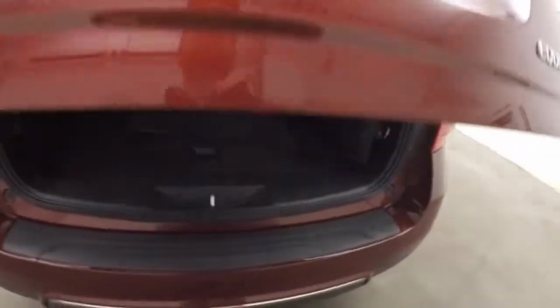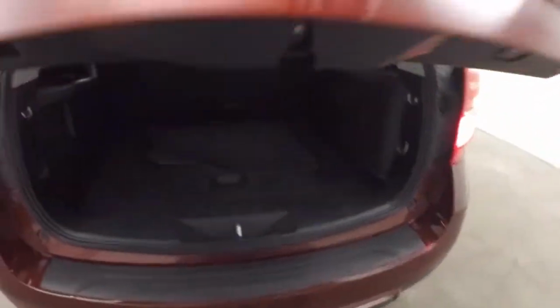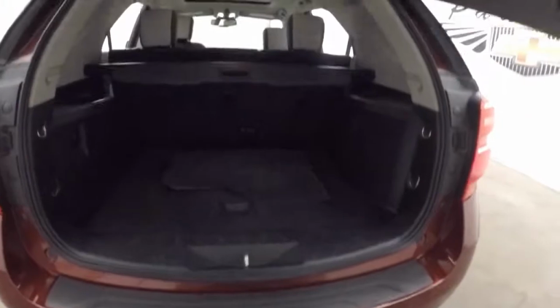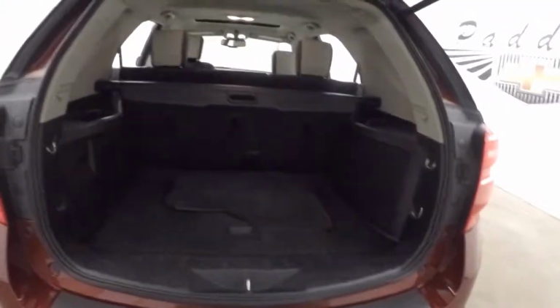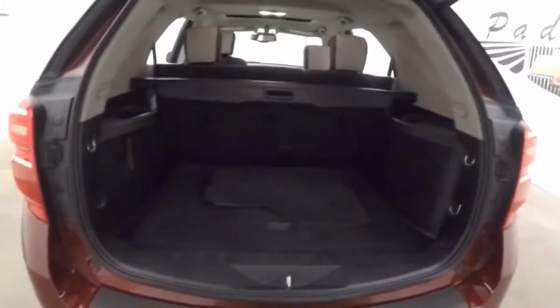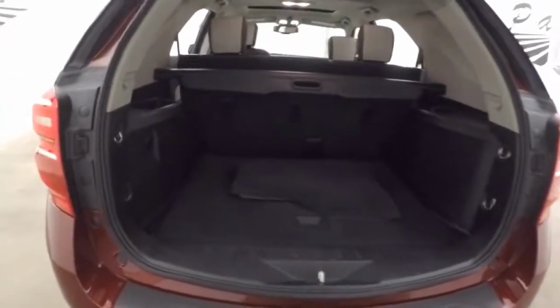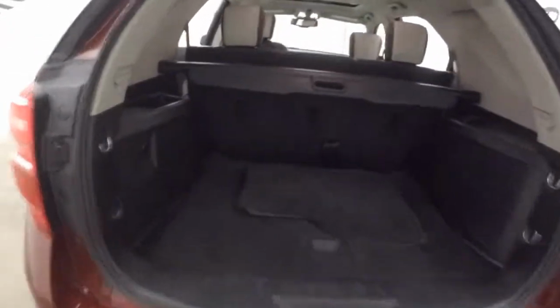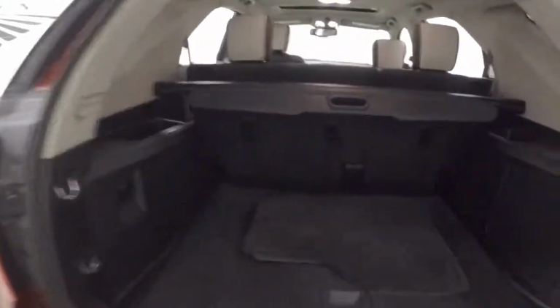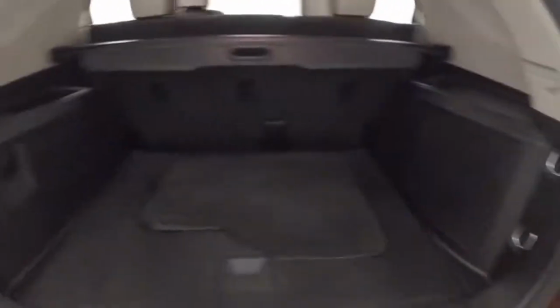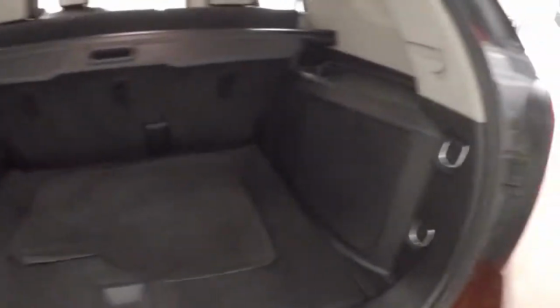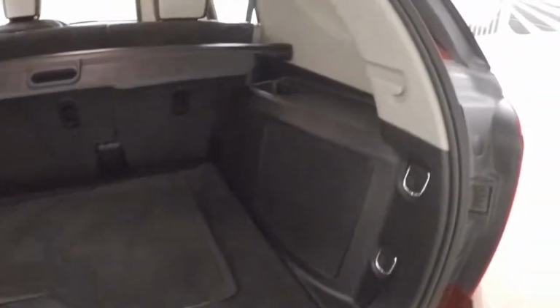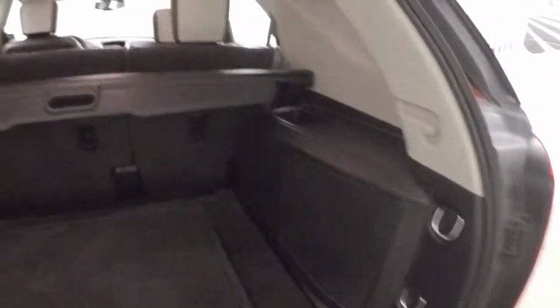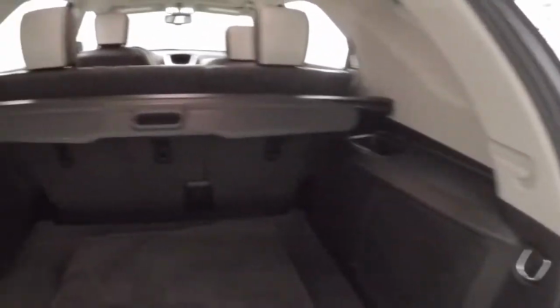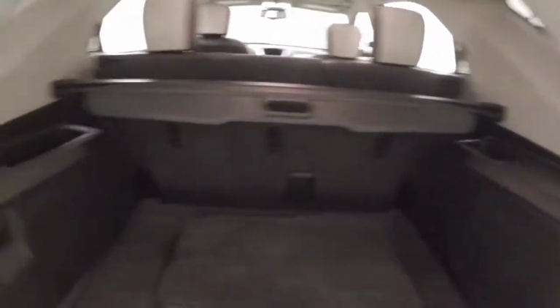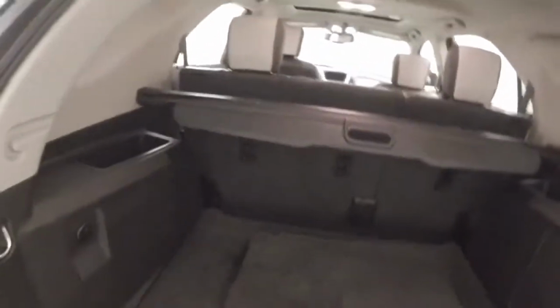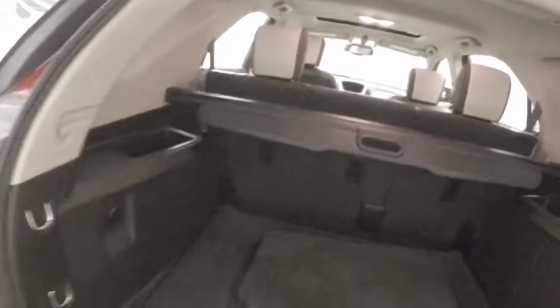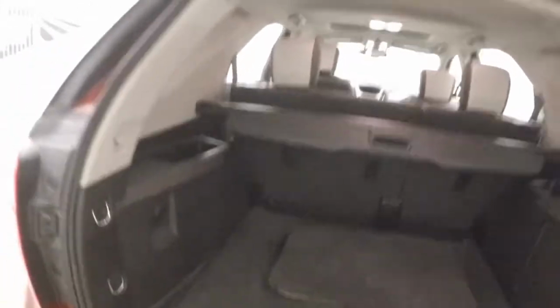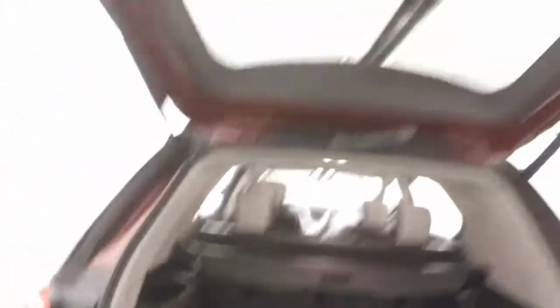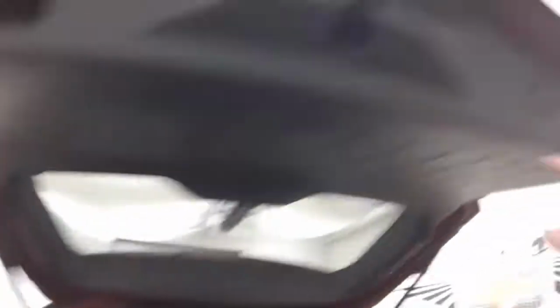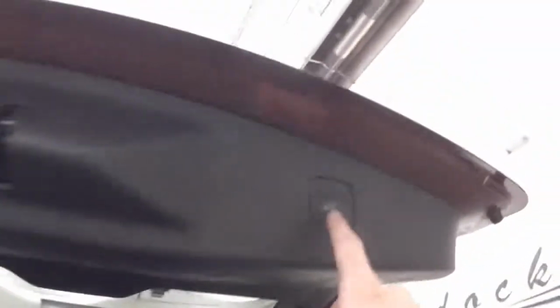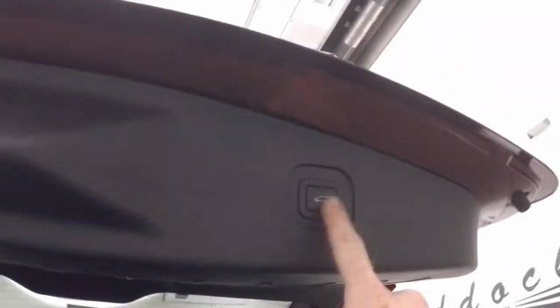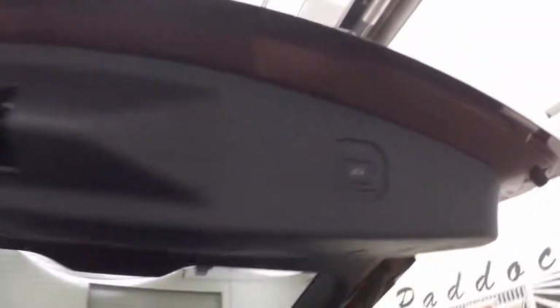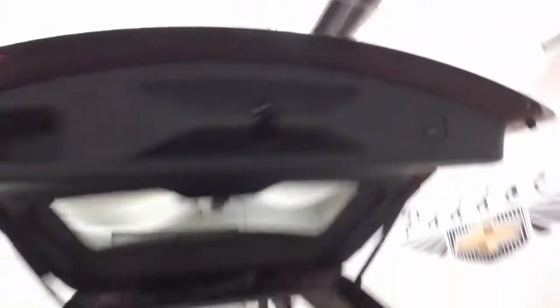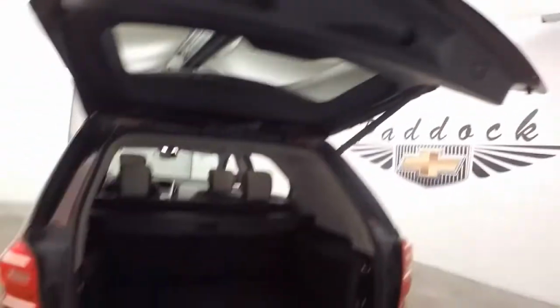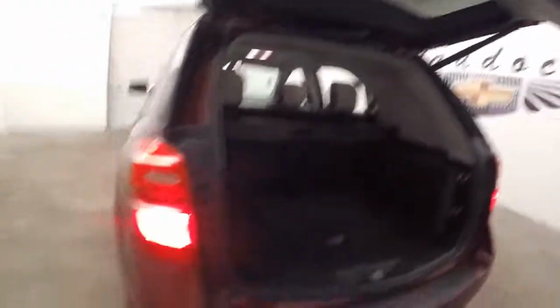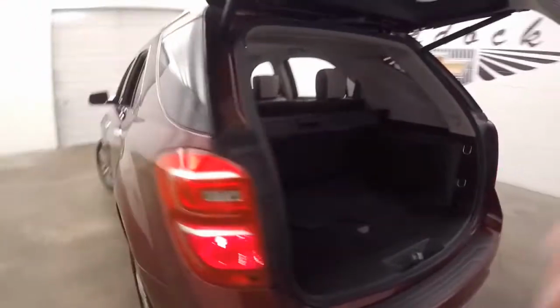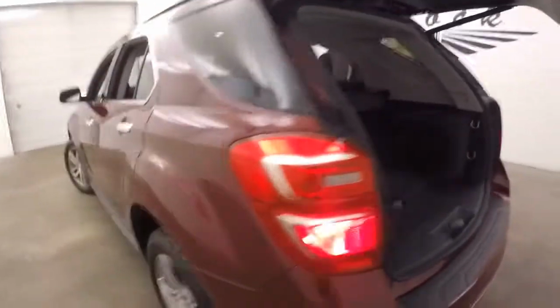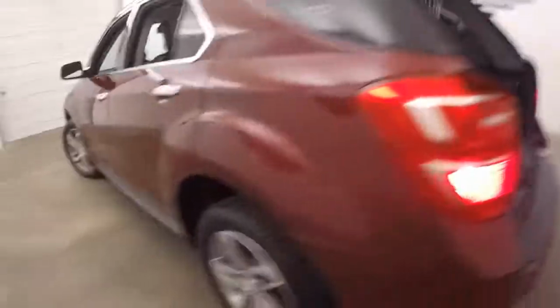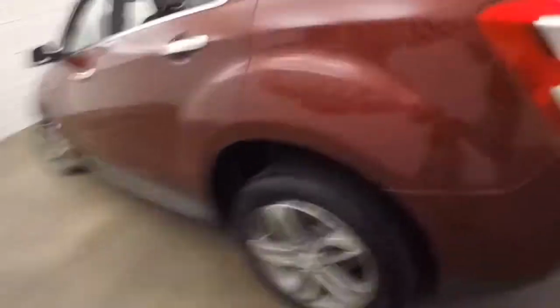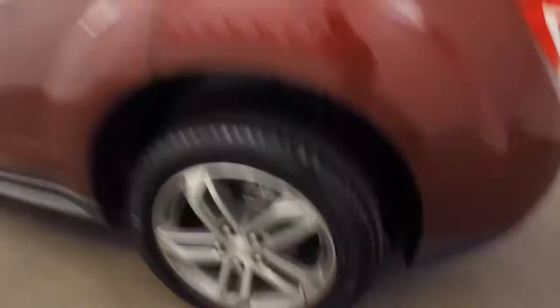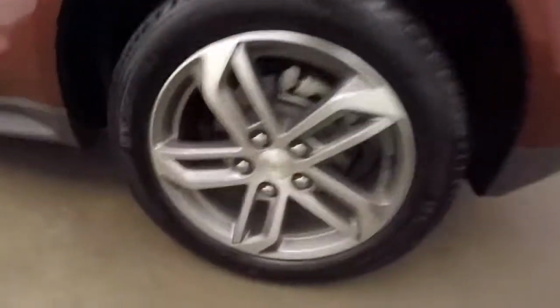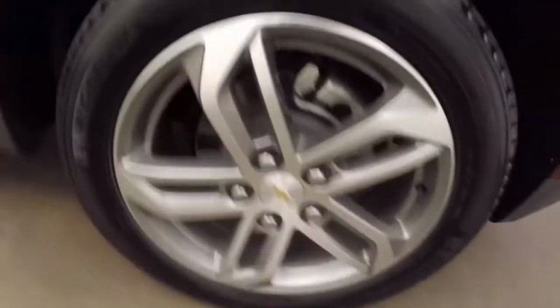Automatic rear lift gate. Tons of cargo space in the back. Seats fold down to give you more. Press the button right here and walk away. These are alloy wheels.